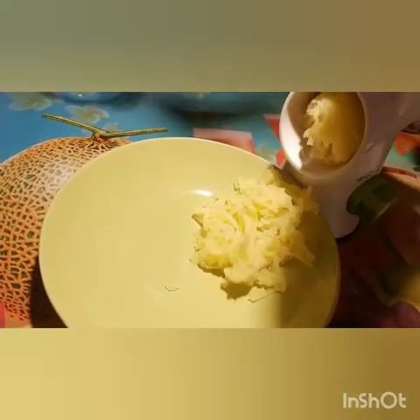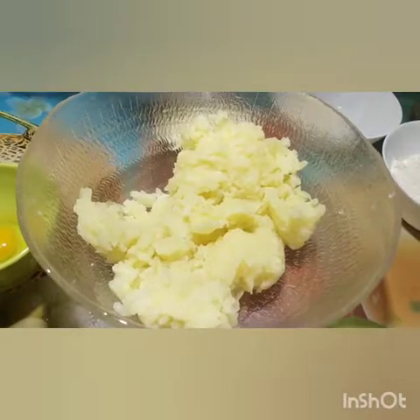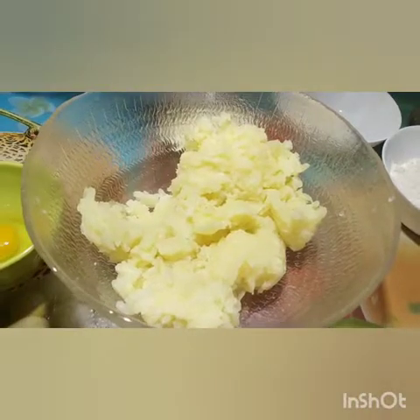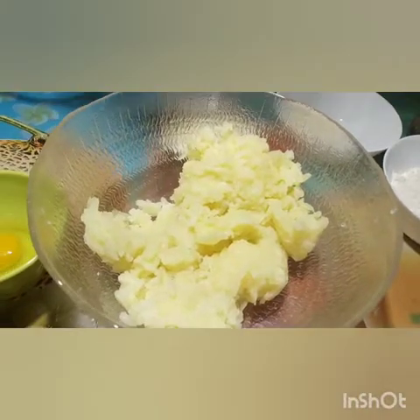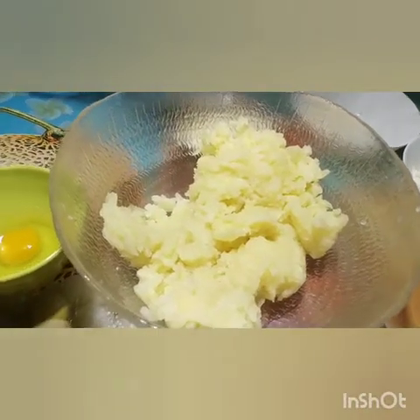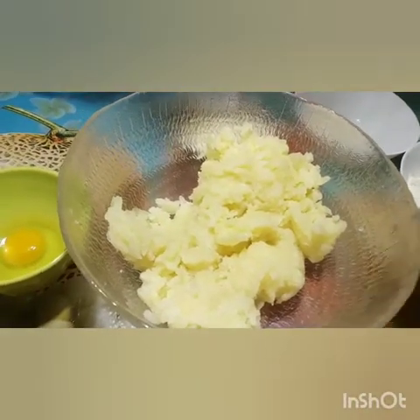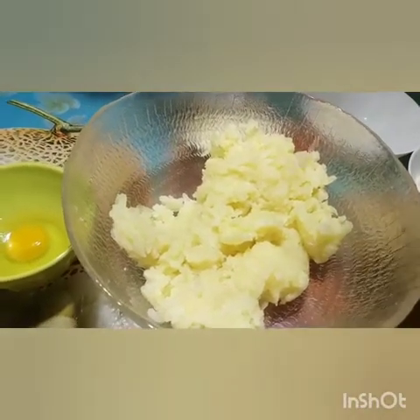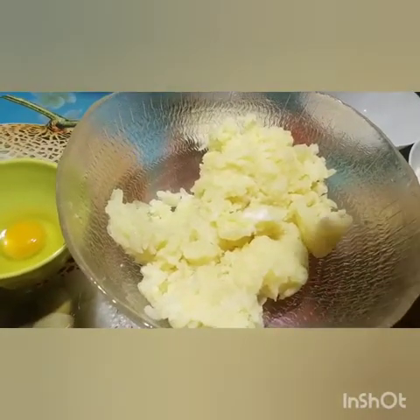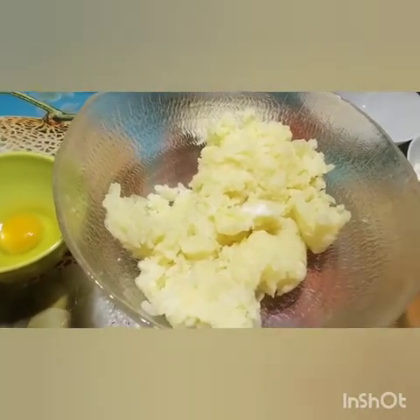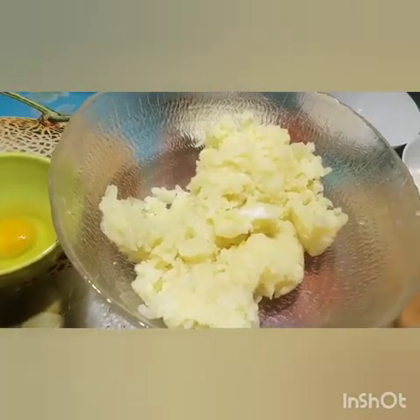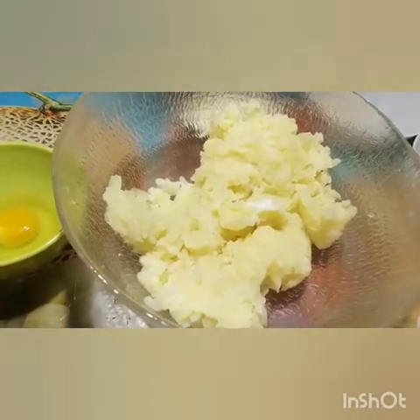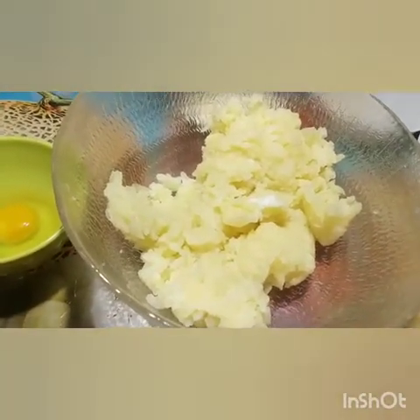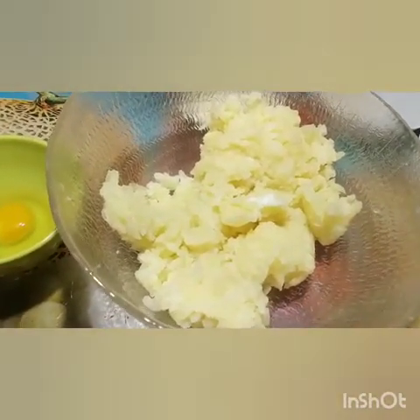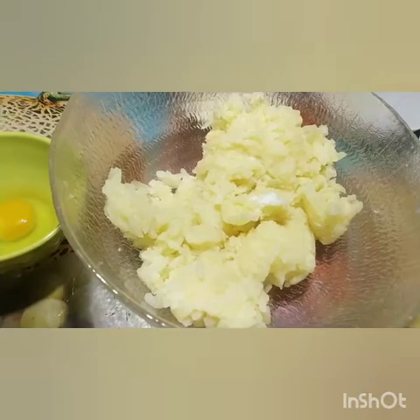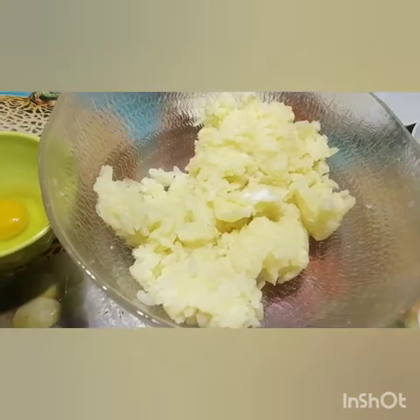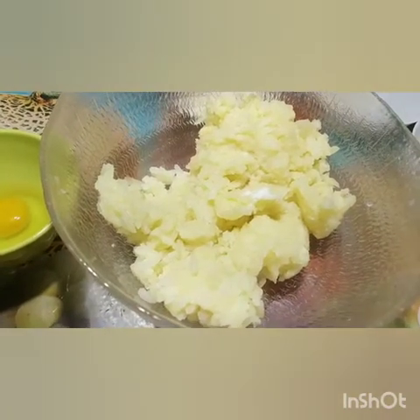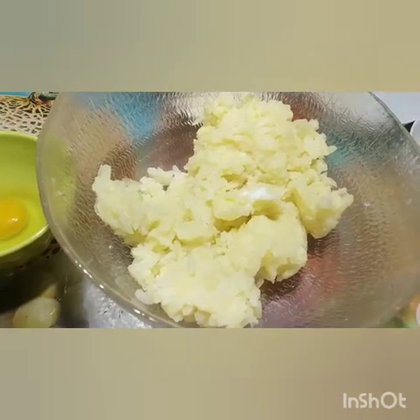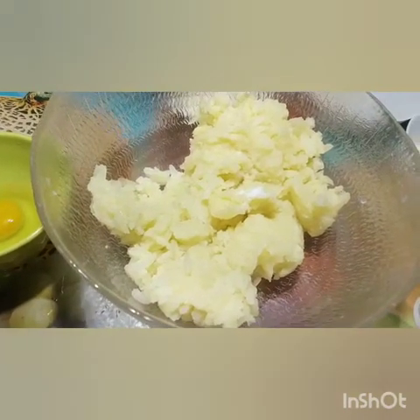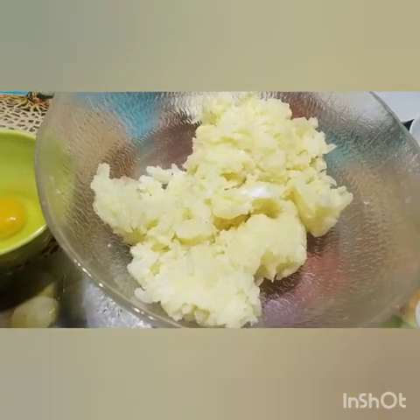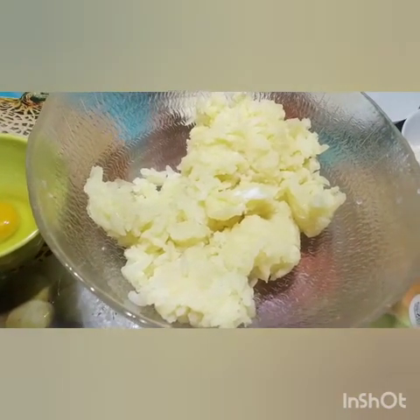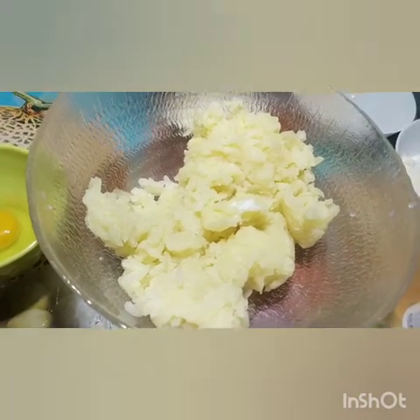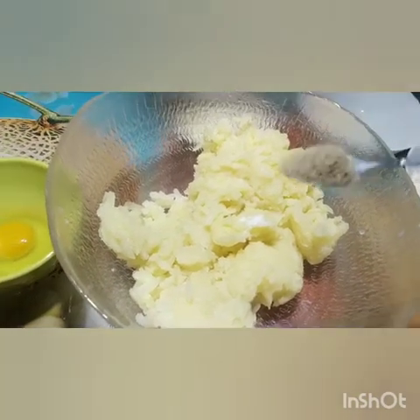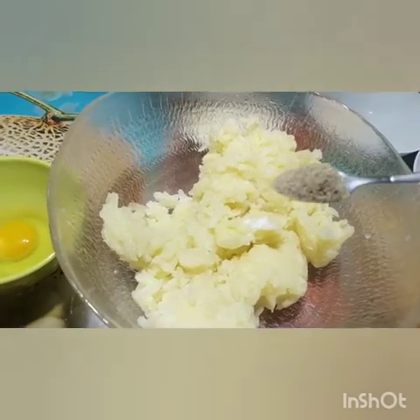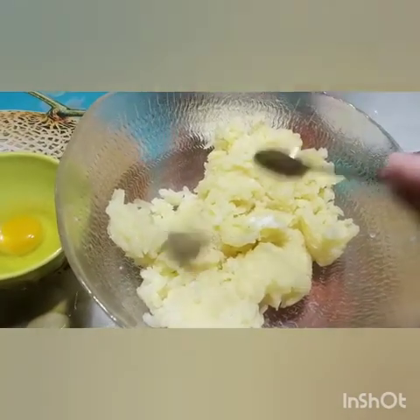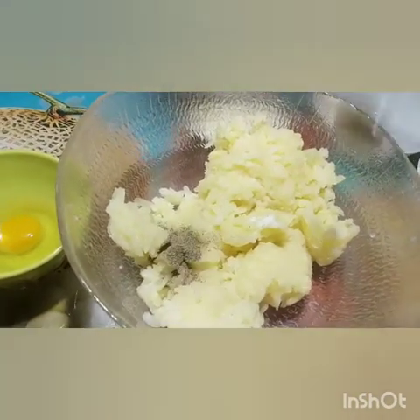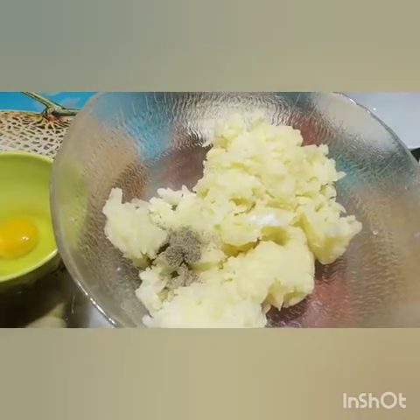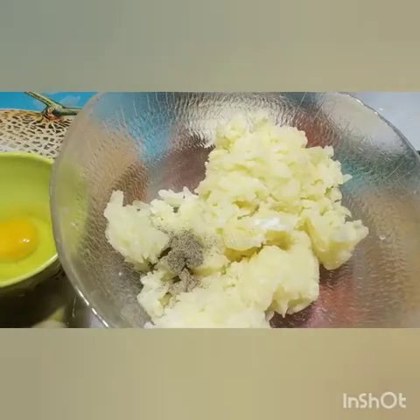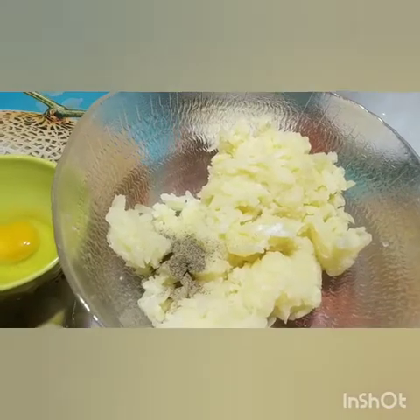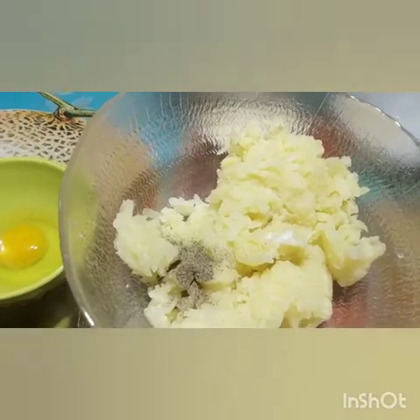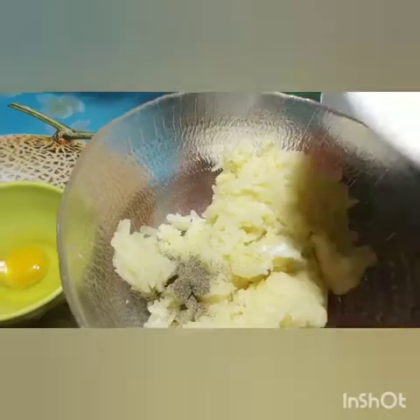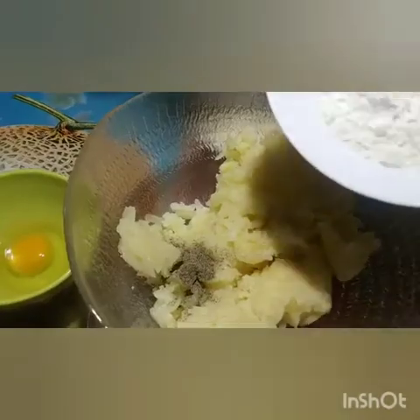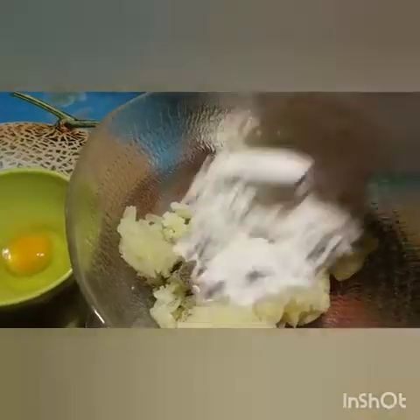Next we are going to mix the rice. Now we are going to add the flour. And then add the flour.